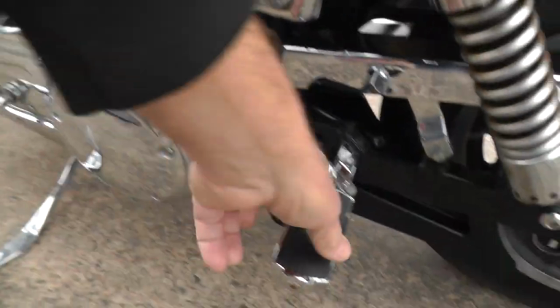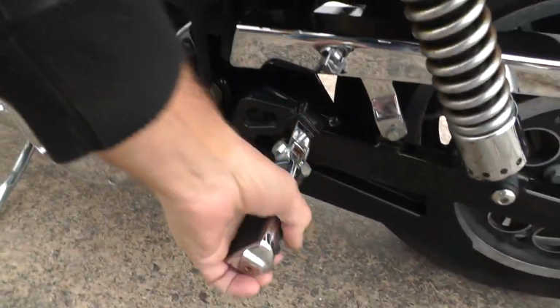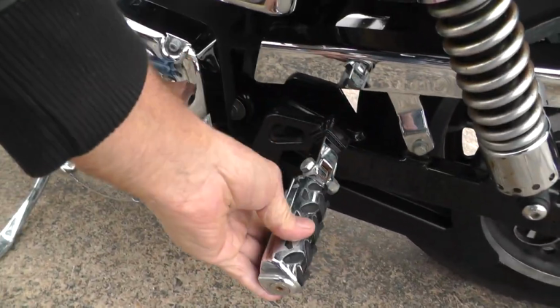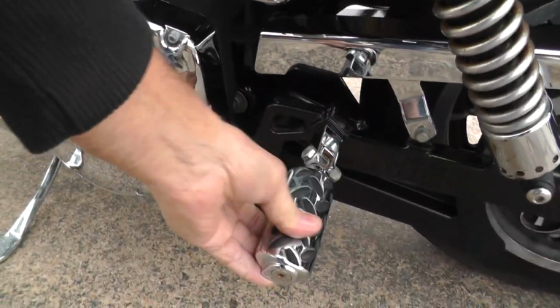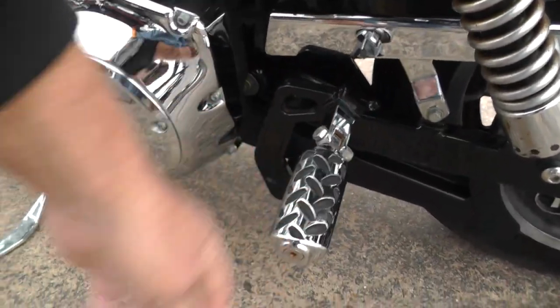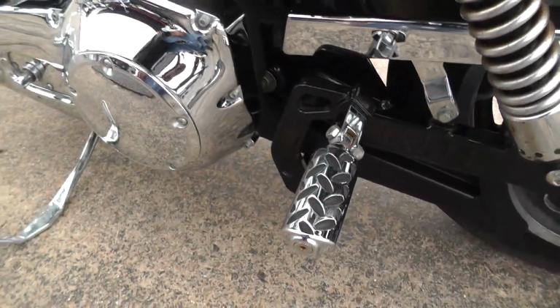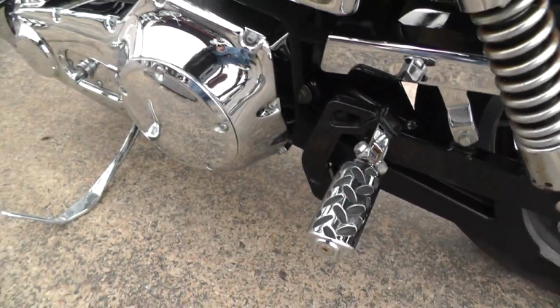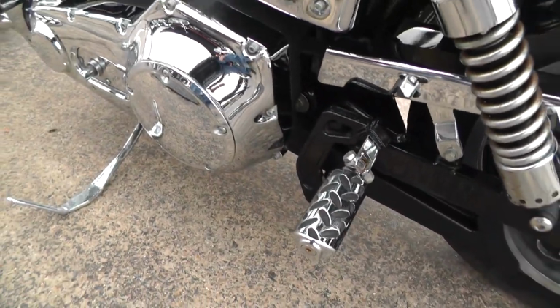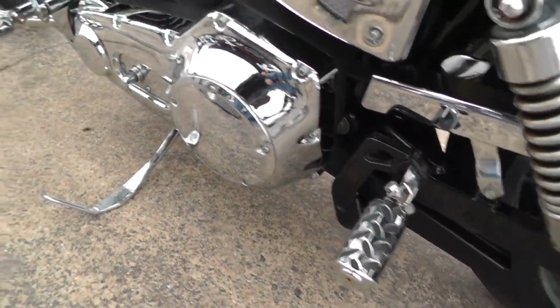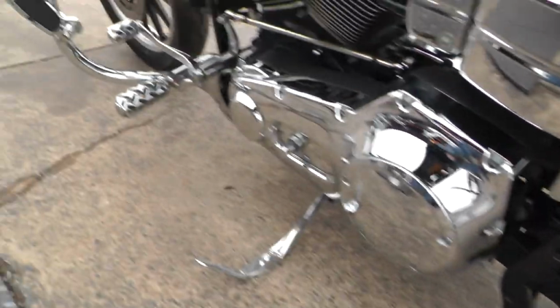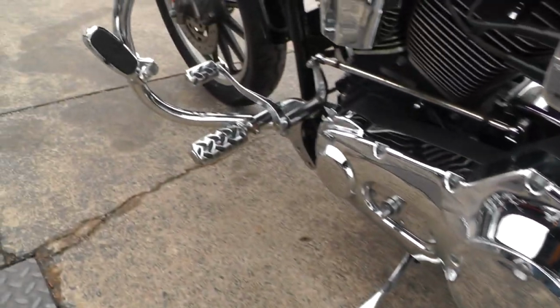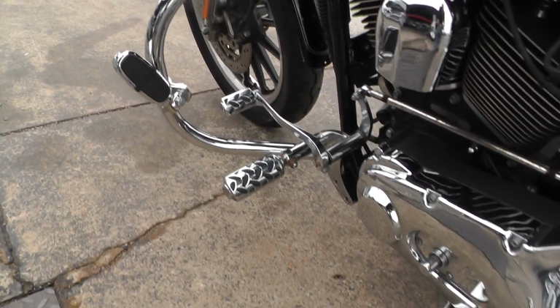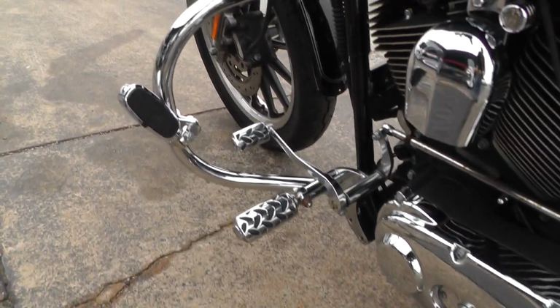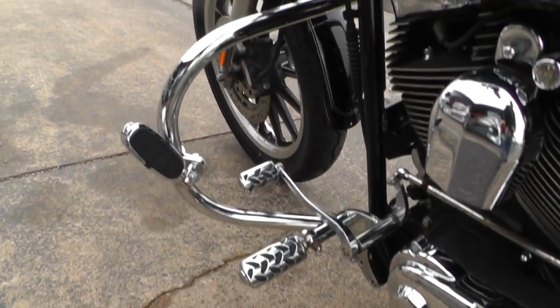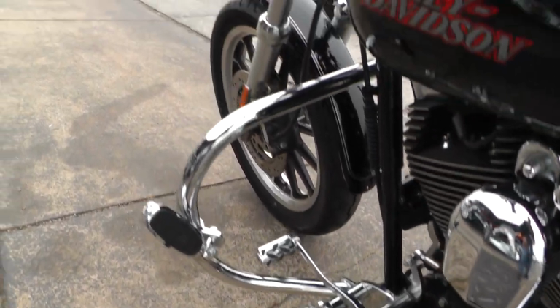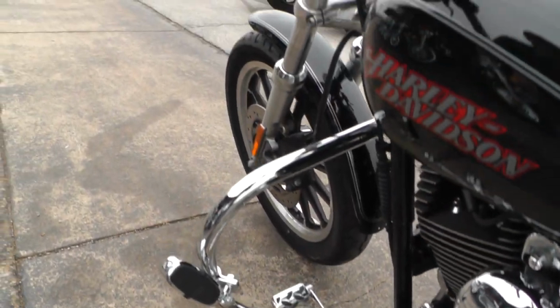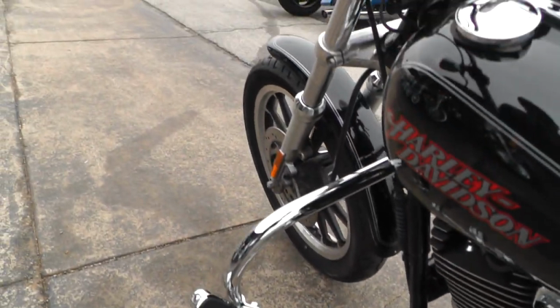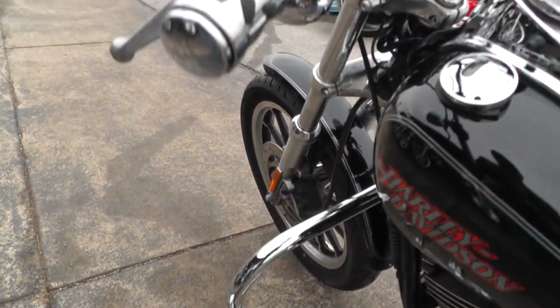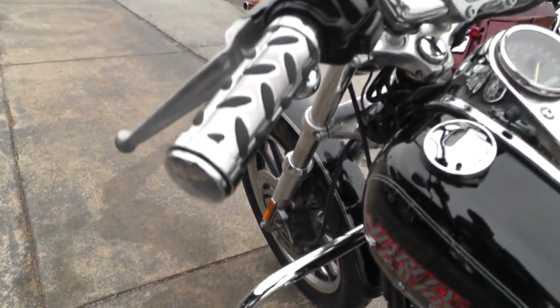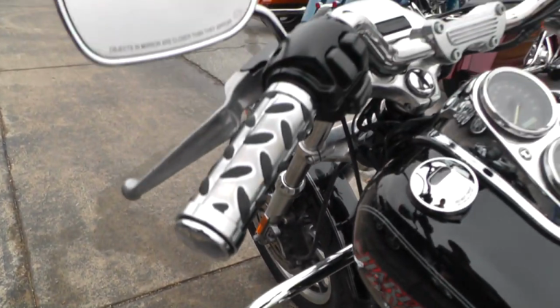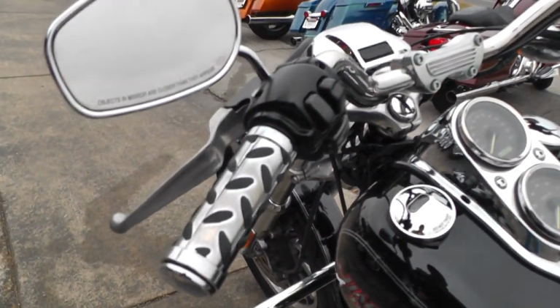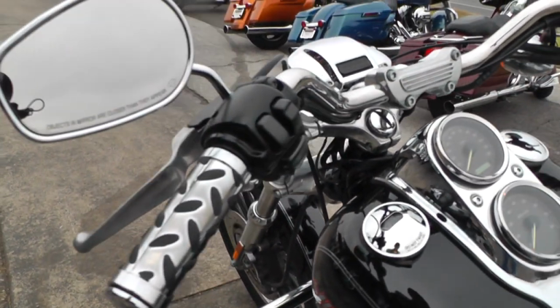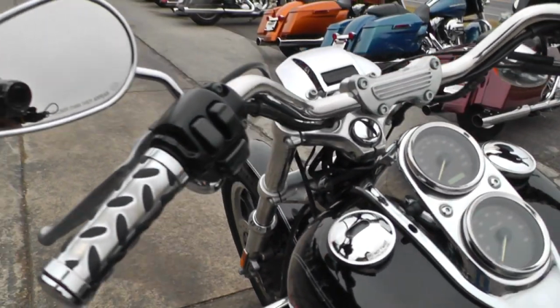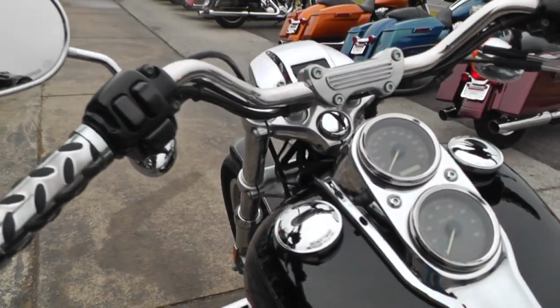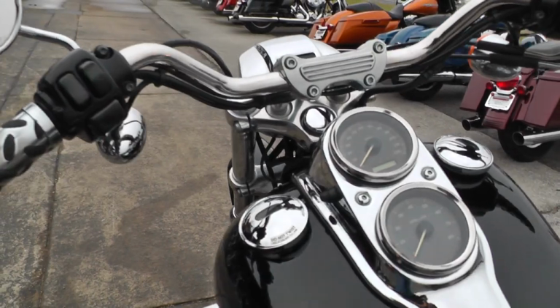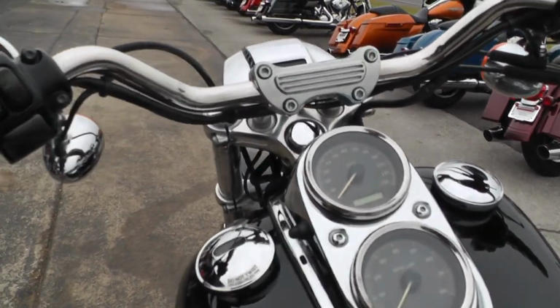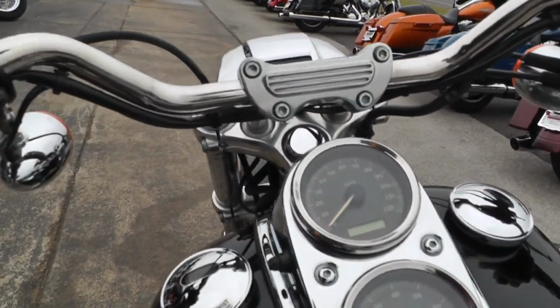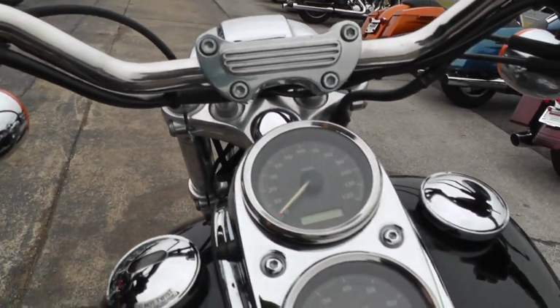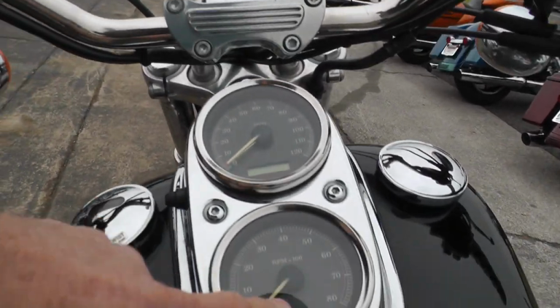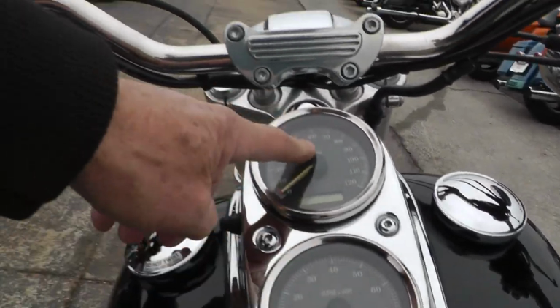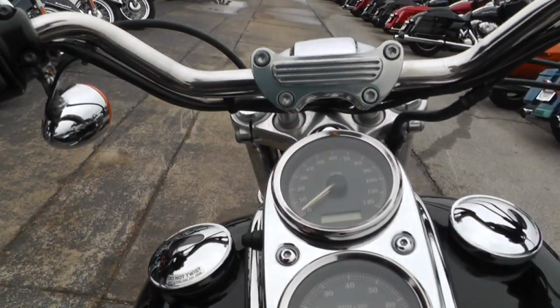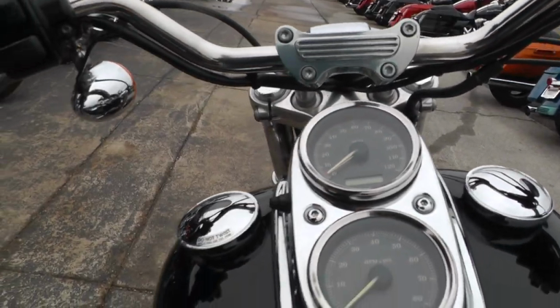Actually, these pegs swivel so they'll match the front pegs there, got matching hand grips. I like the dash on these bikes — it's got the tach and the speedometer up here.